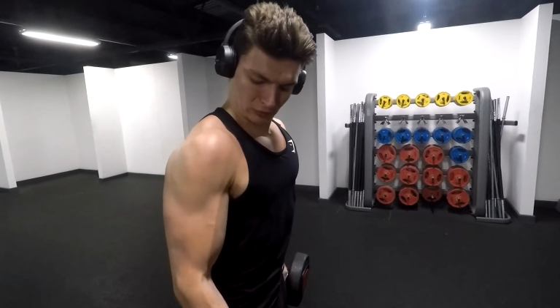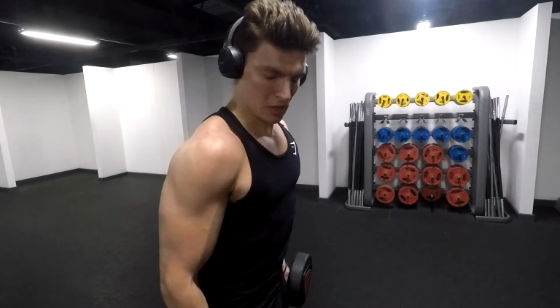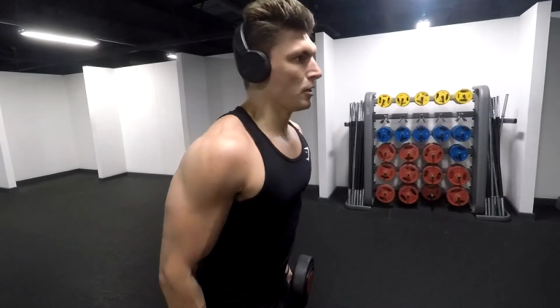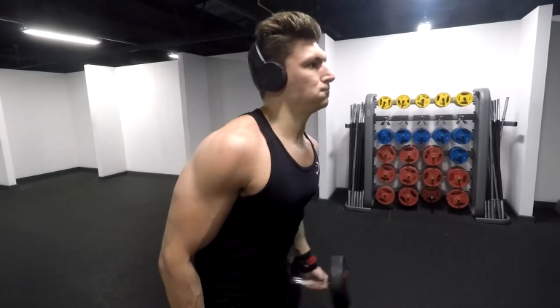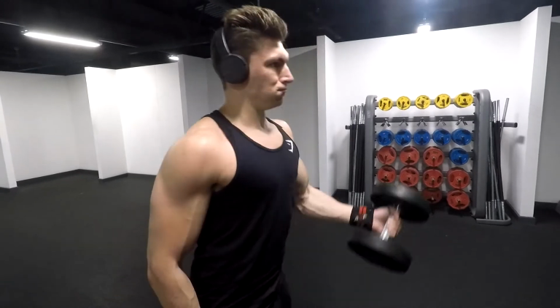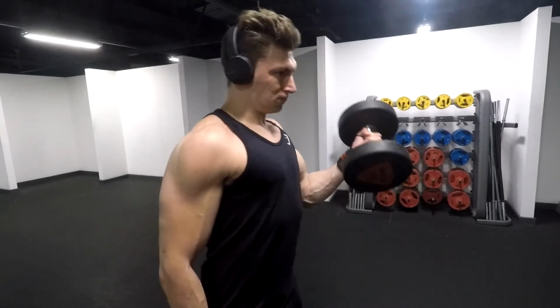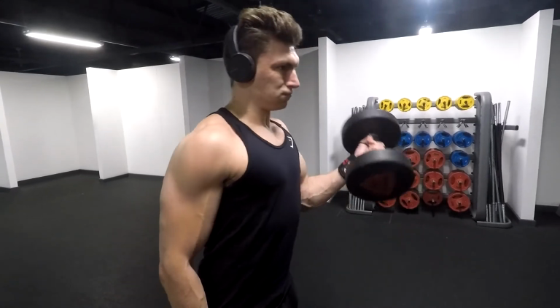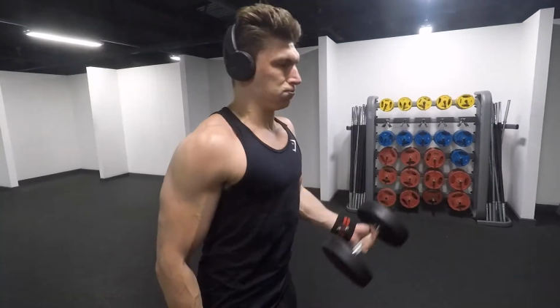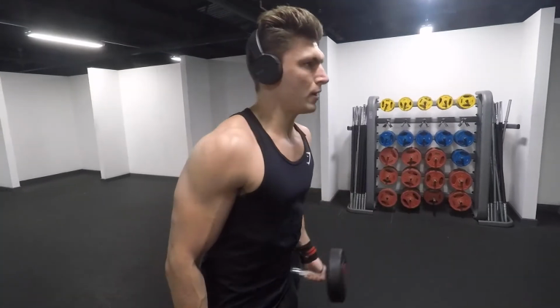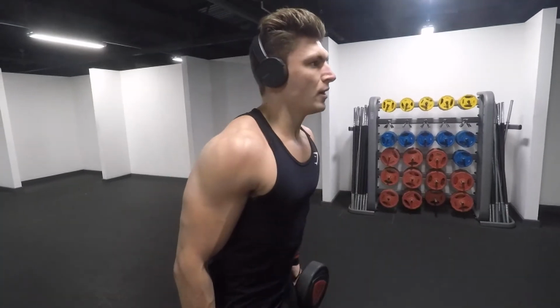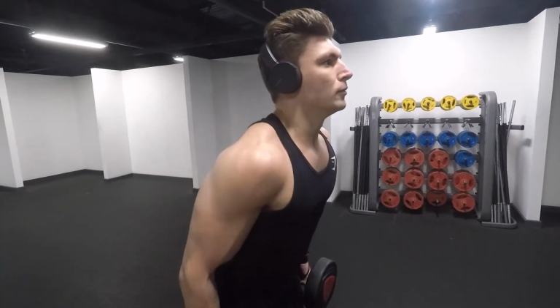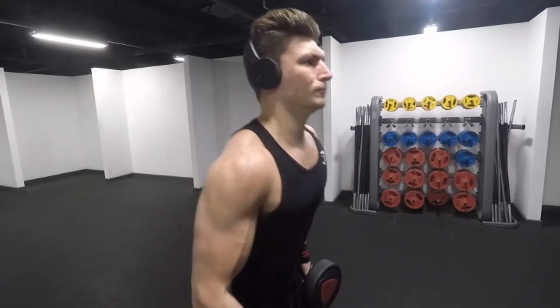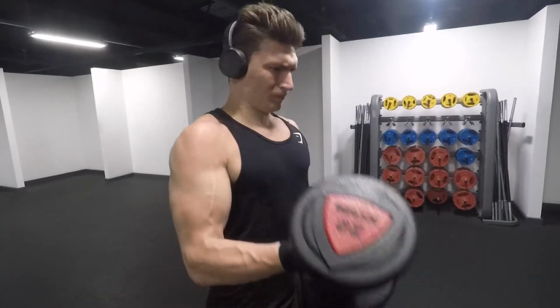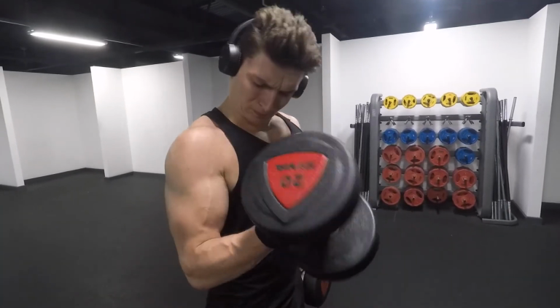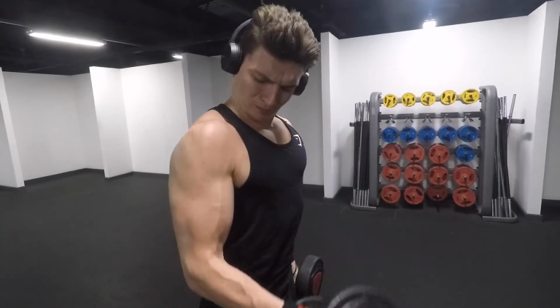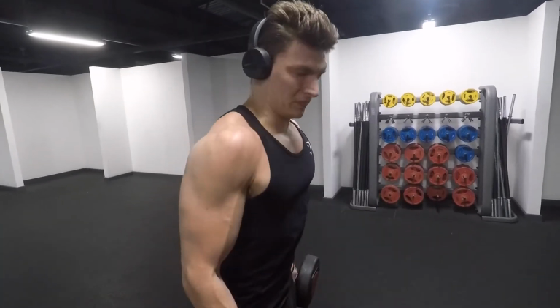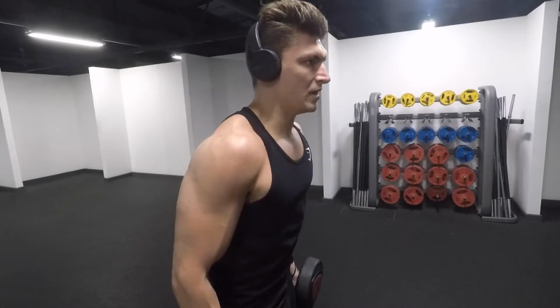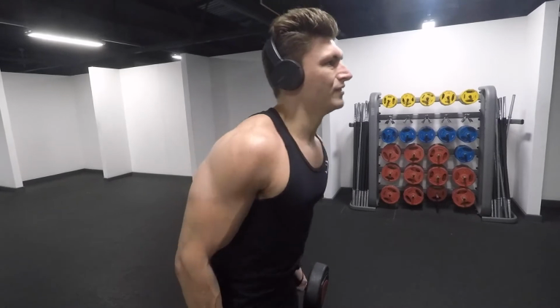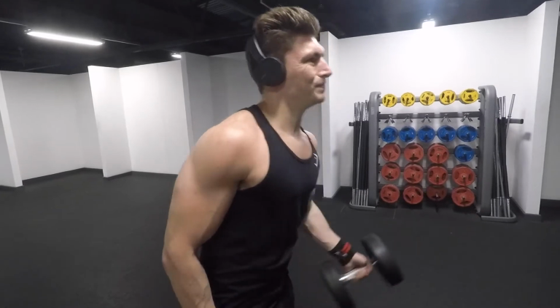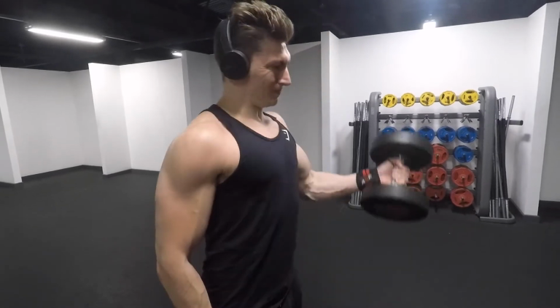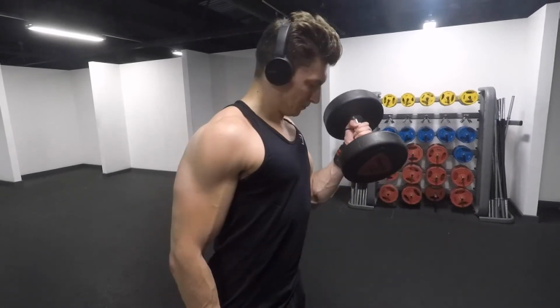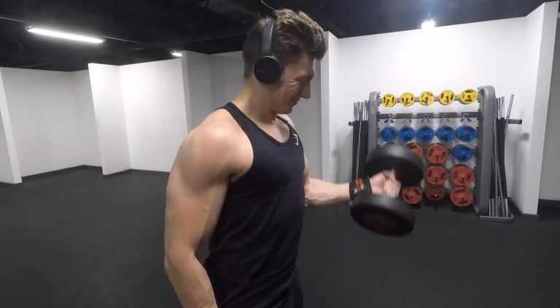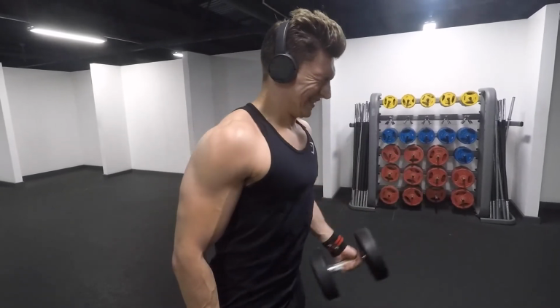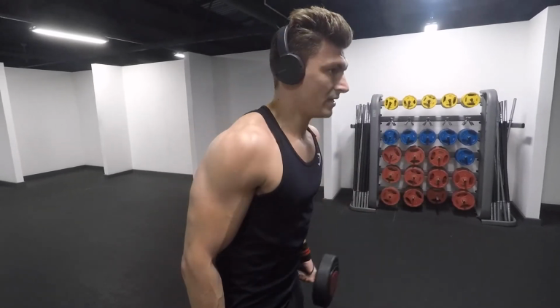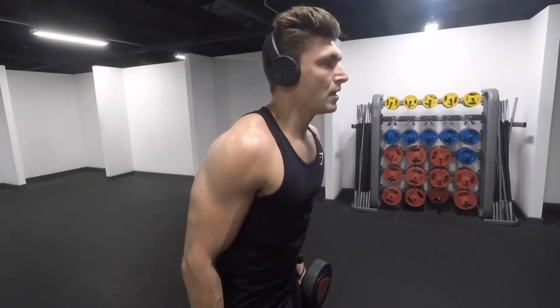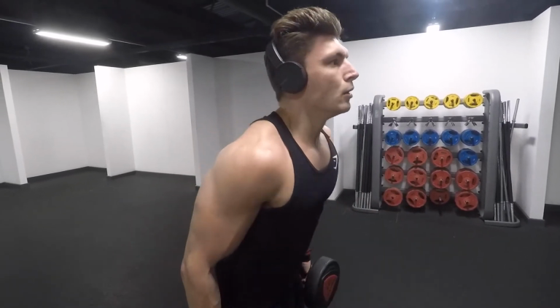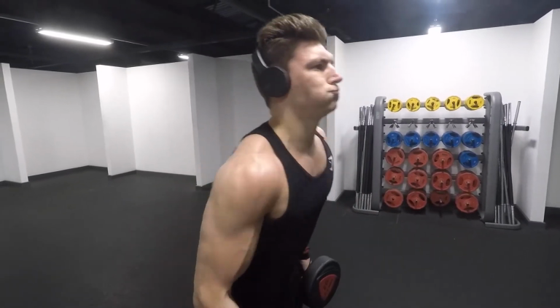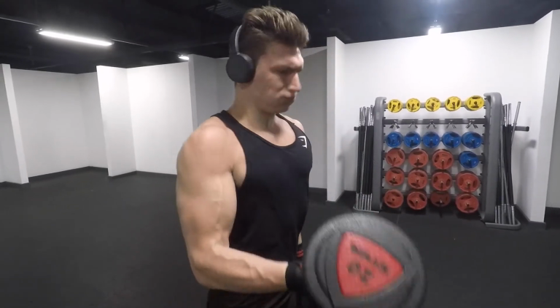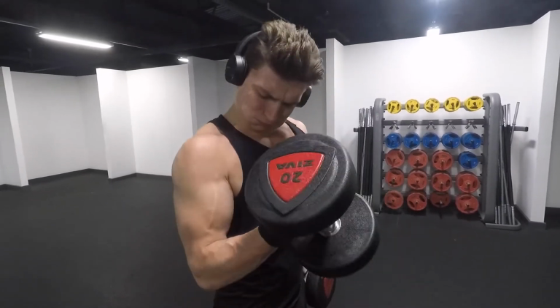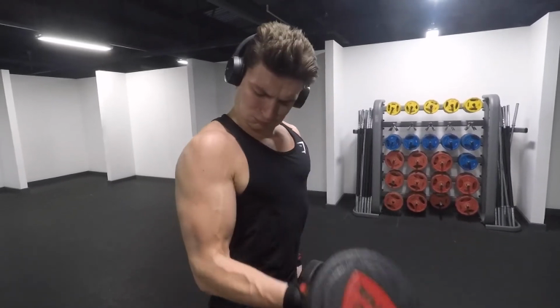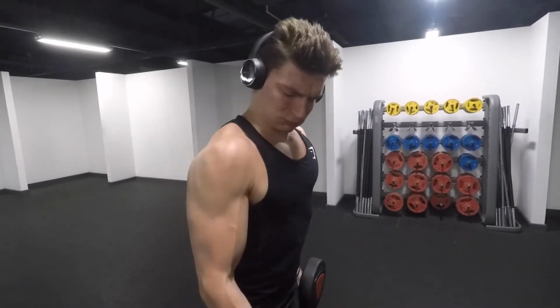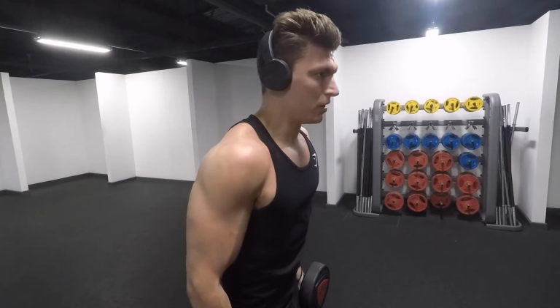First of all, you start off with a standard dumbbell bicep curl, twisting the dumbbell as you bring it up for a decent squeeze. Then when you finish your regular set, you're going to lower the weight about 60% of your original weight.